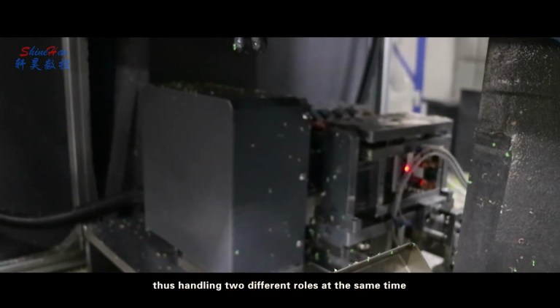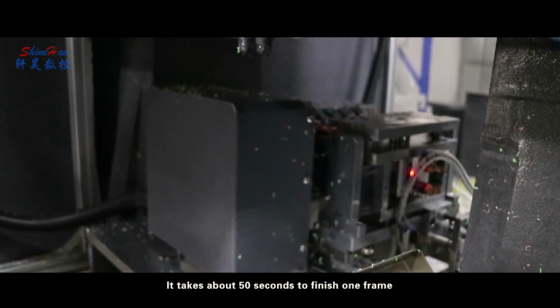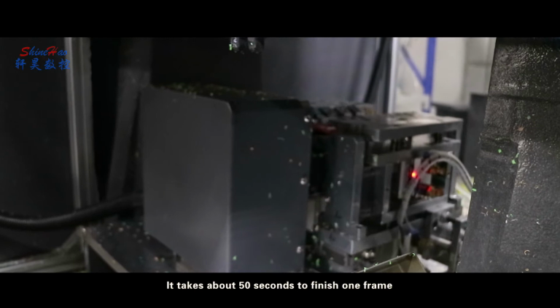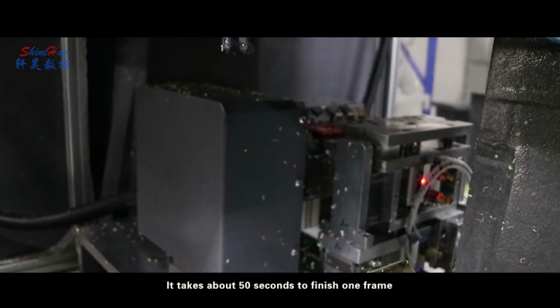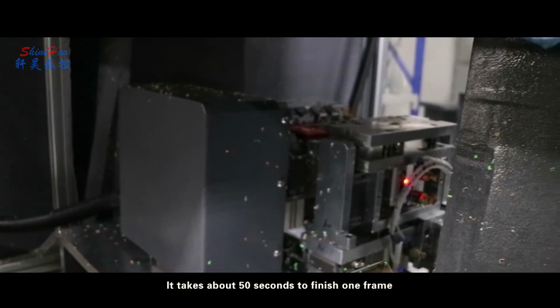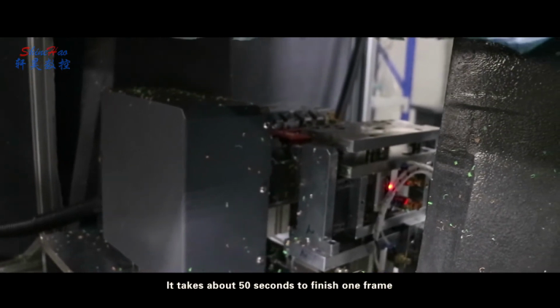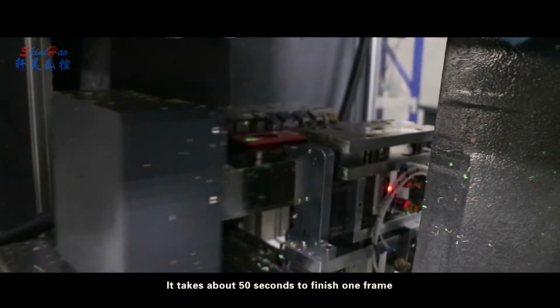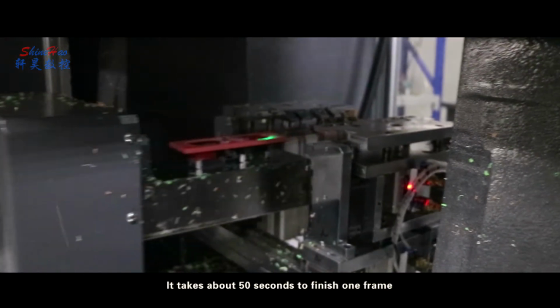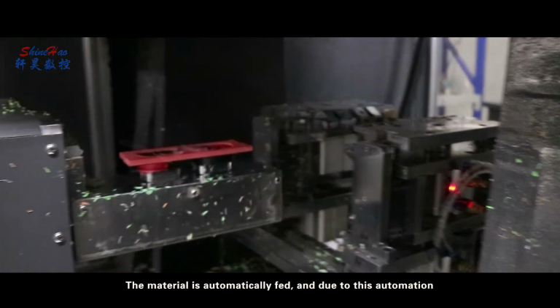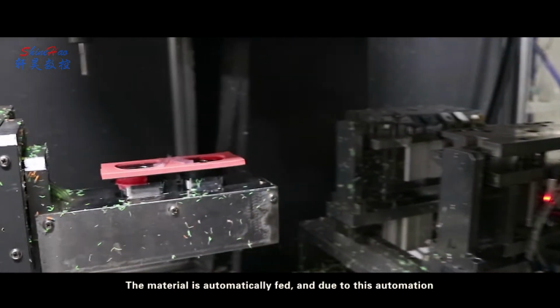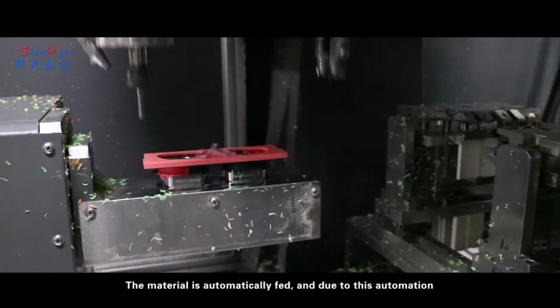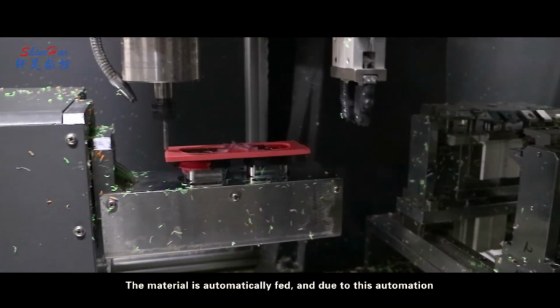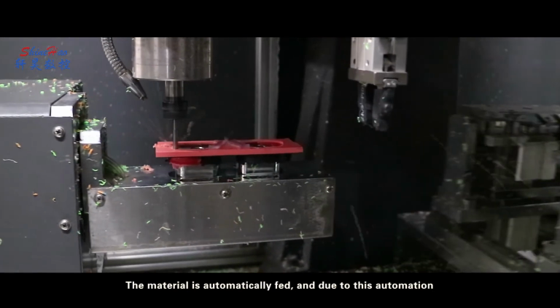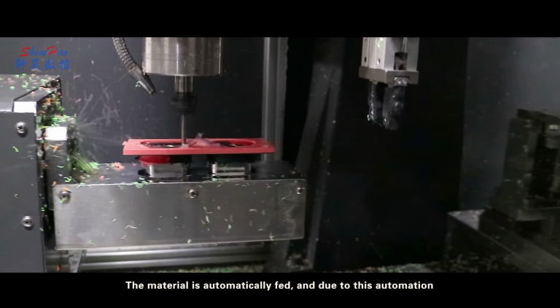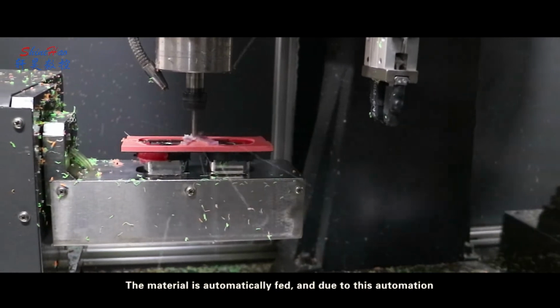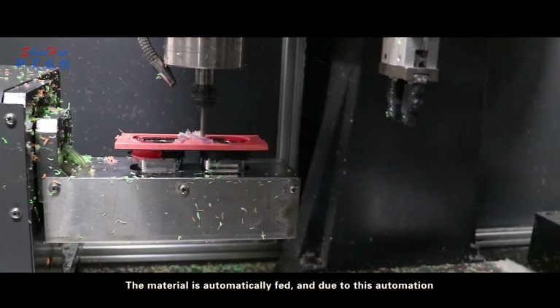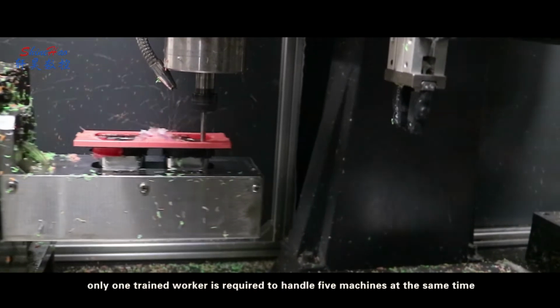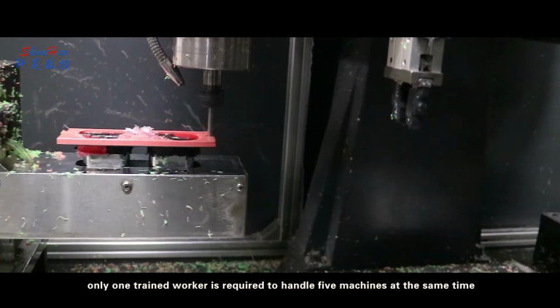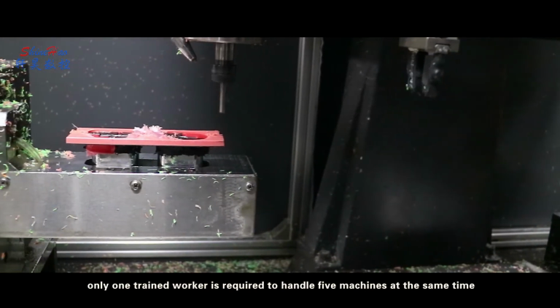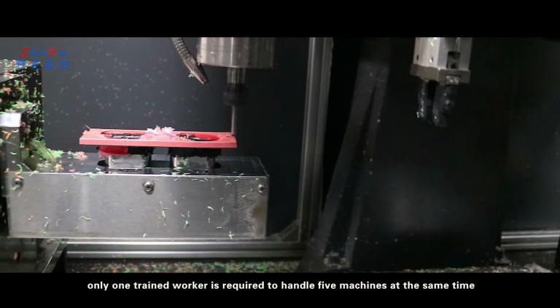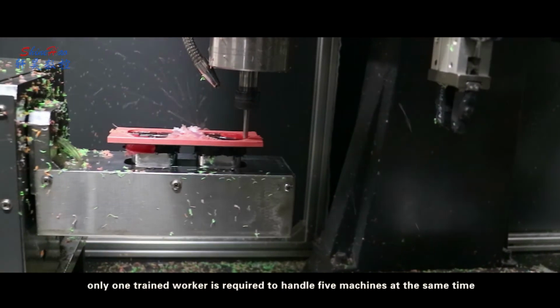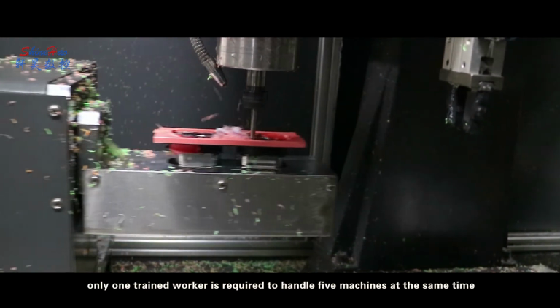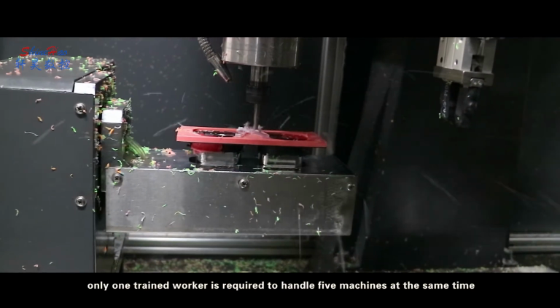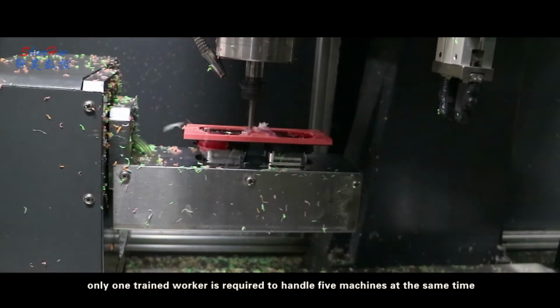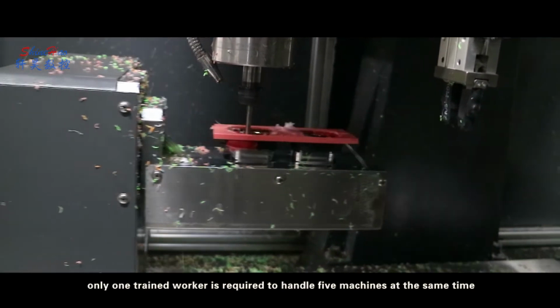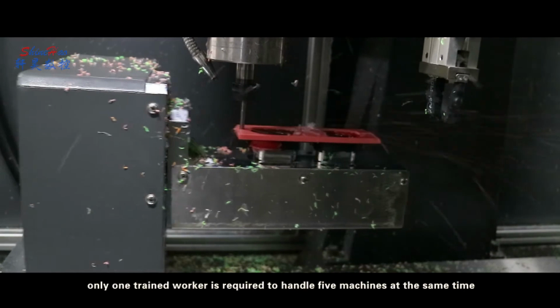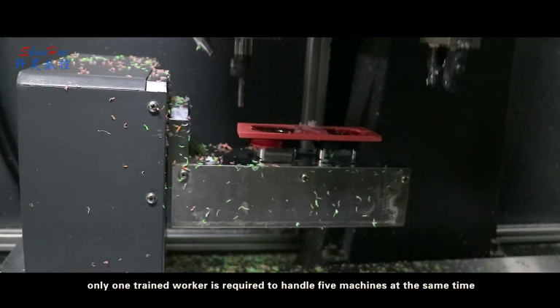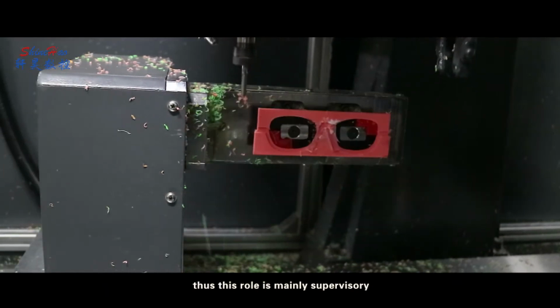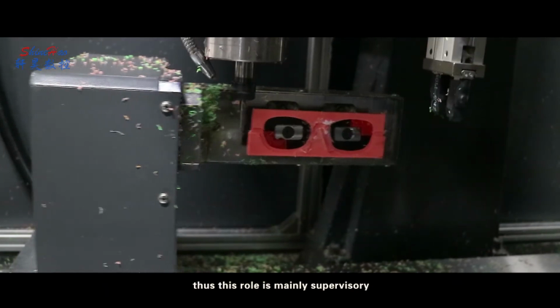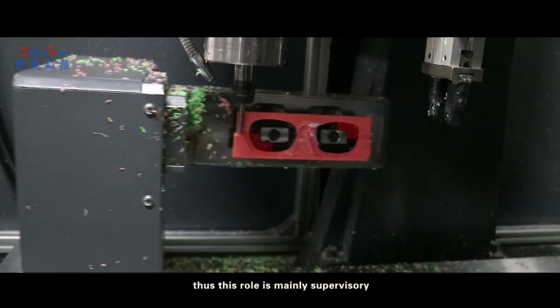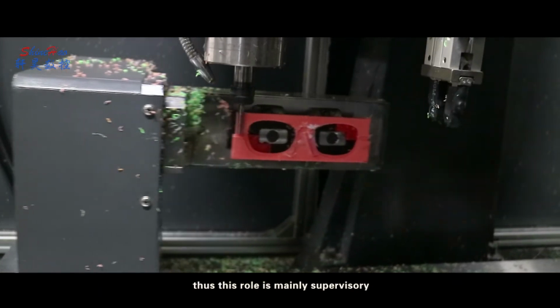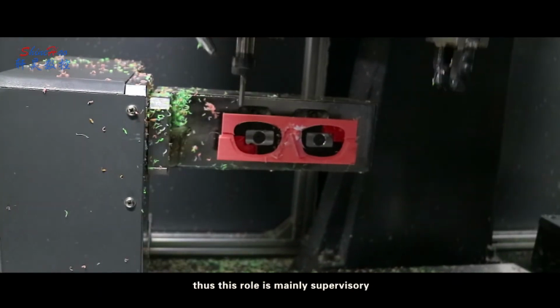It takes about 50 seconds to finish one frame. The material is automatically fed, and due to this automation, only one trained worker is required to handle five machines at the same time. Thus, this role is mainly supervisory.